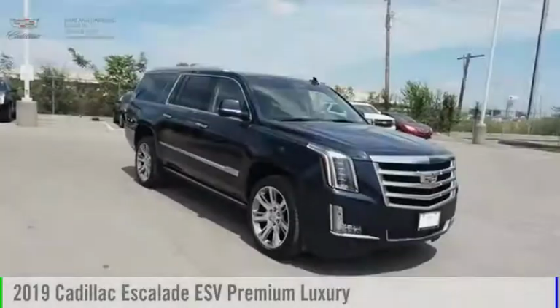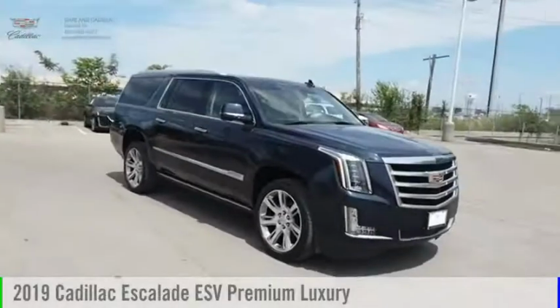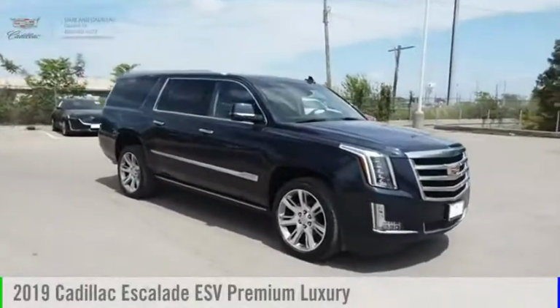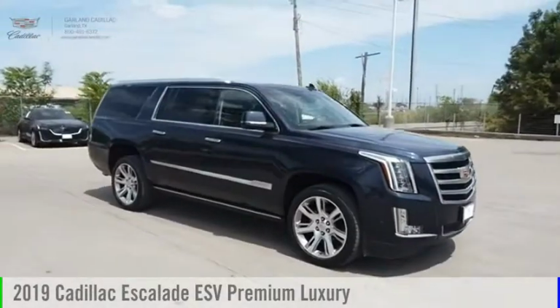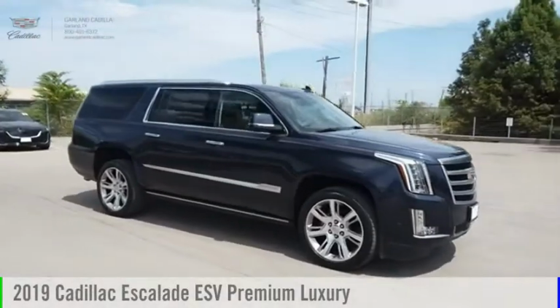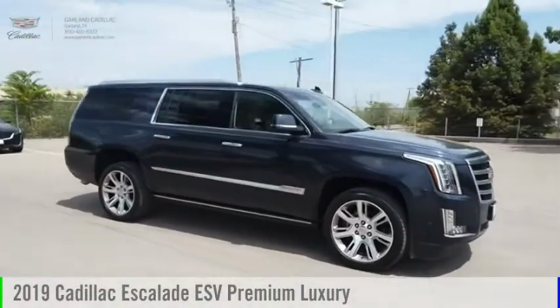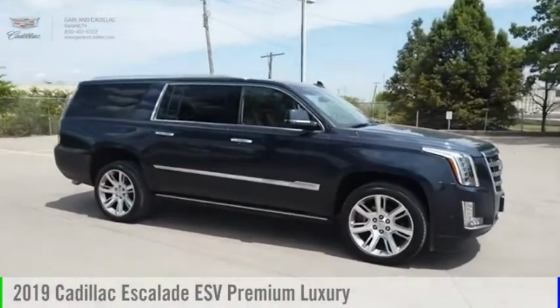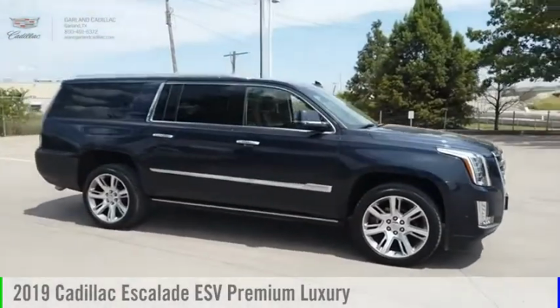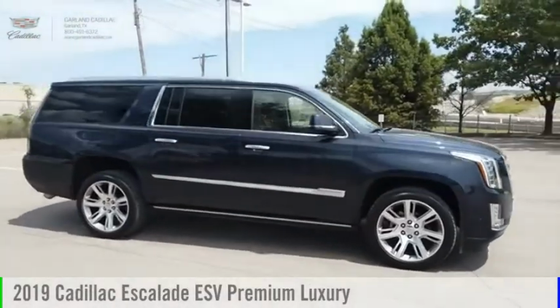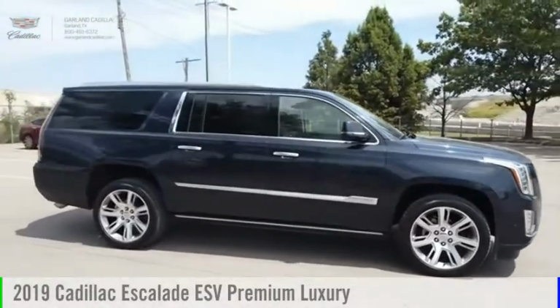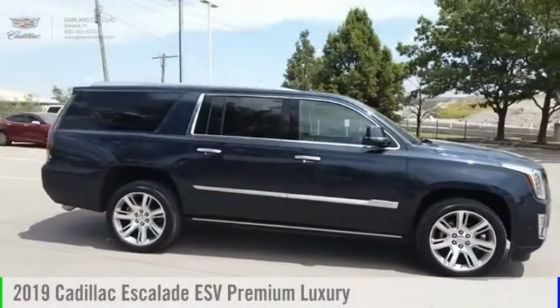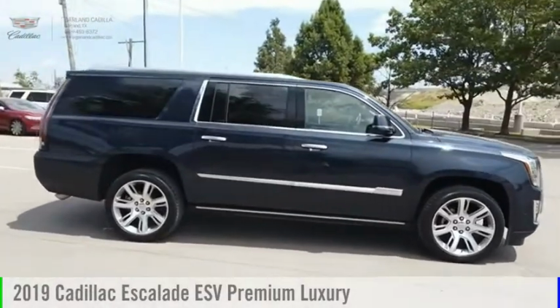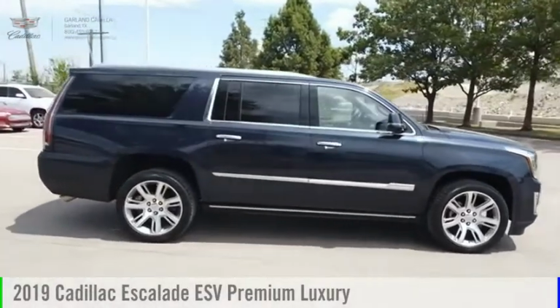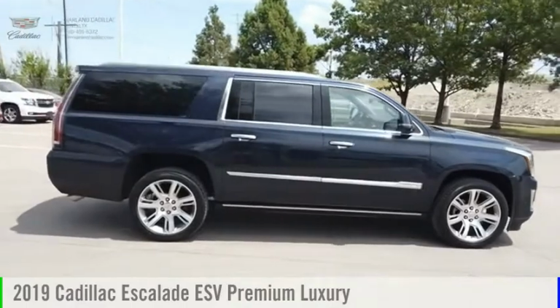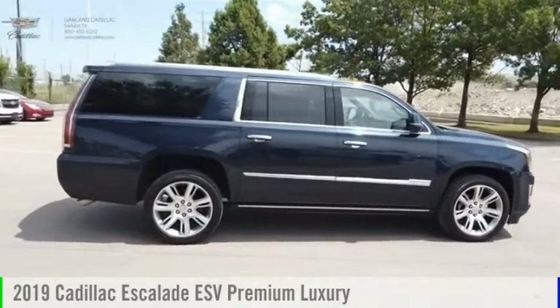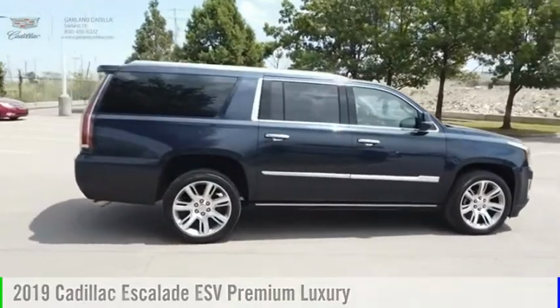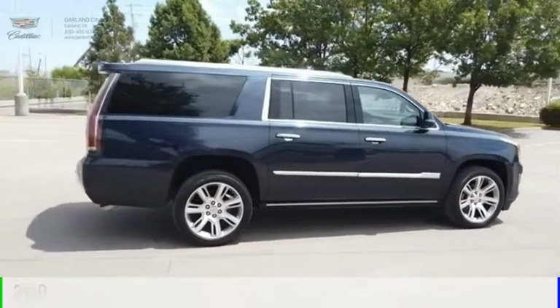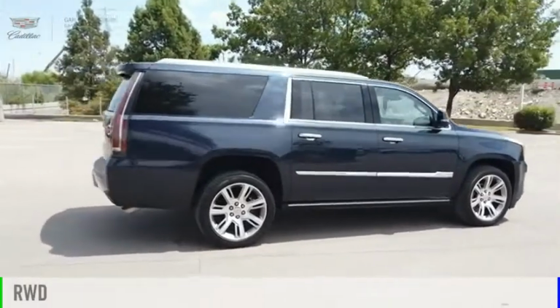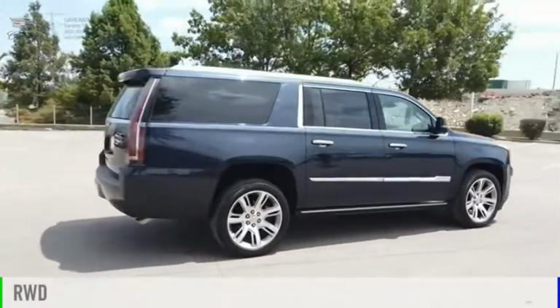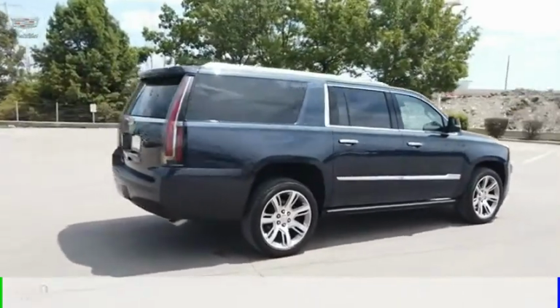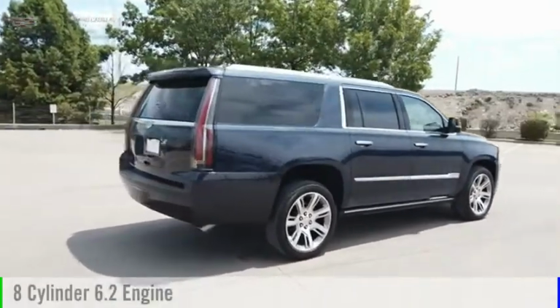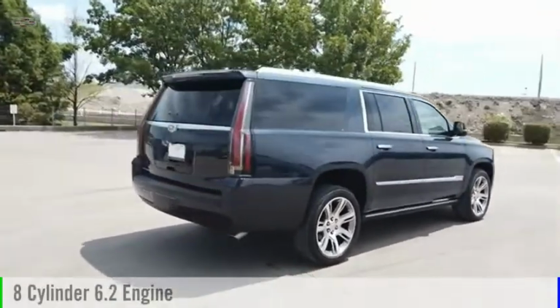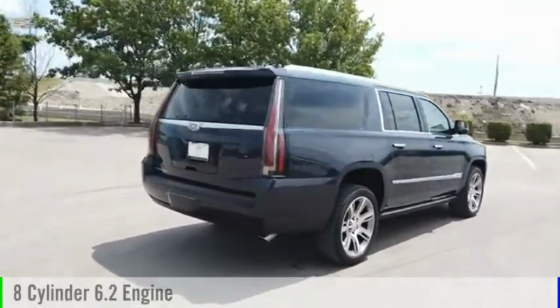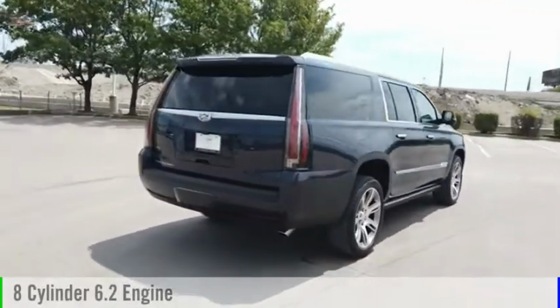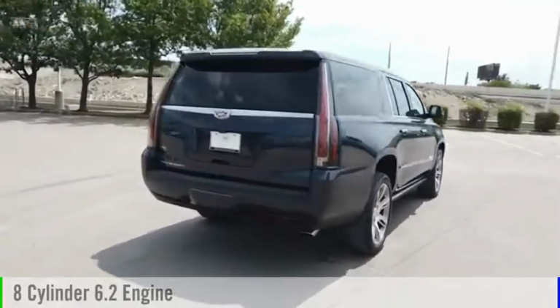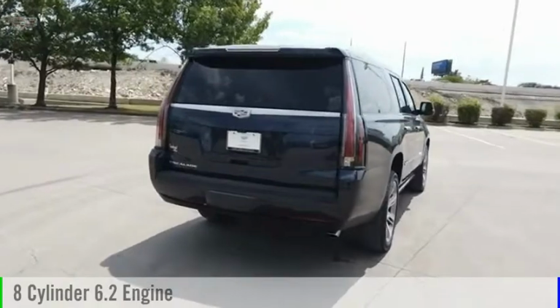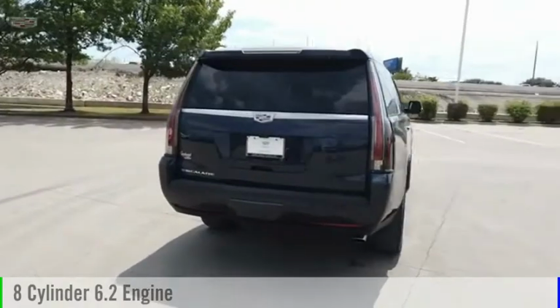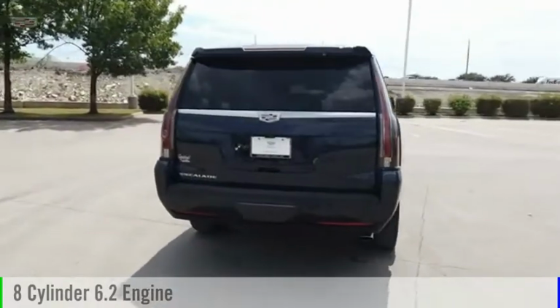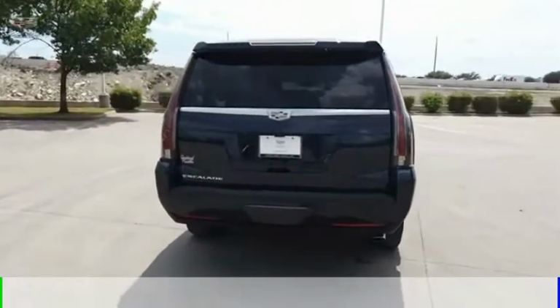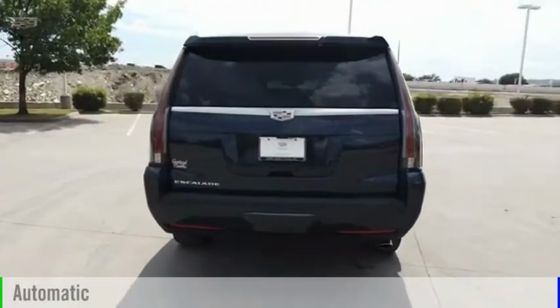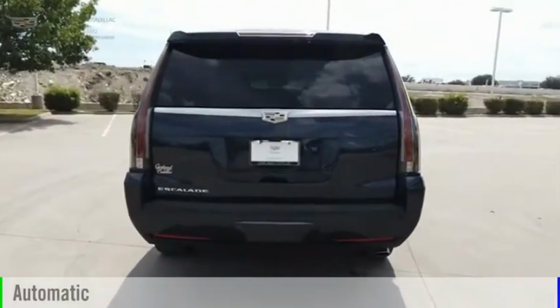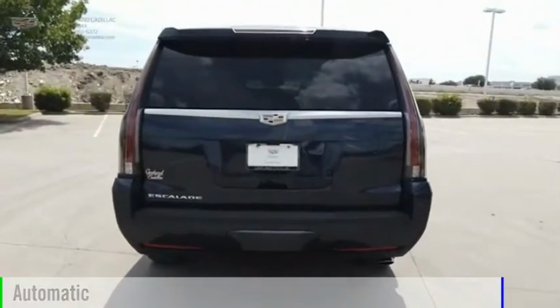Stop by and take a look at the 2019 Escalade ESV. This vehicle is powered by a rear-wheel drive, 8-cylinder, 6.2-liter engine, and comes with an automatic transmission.